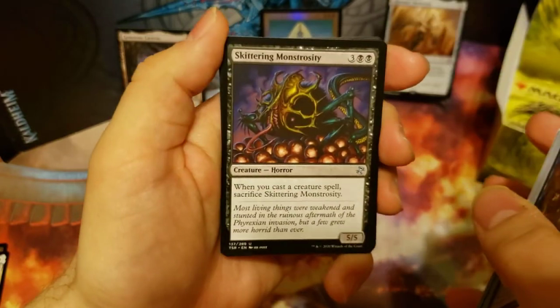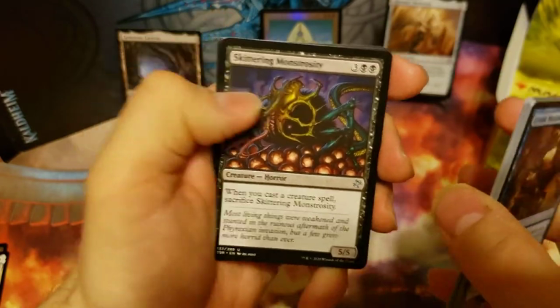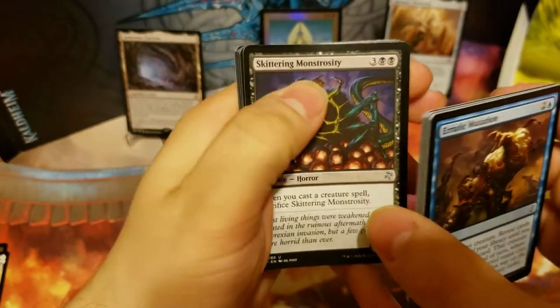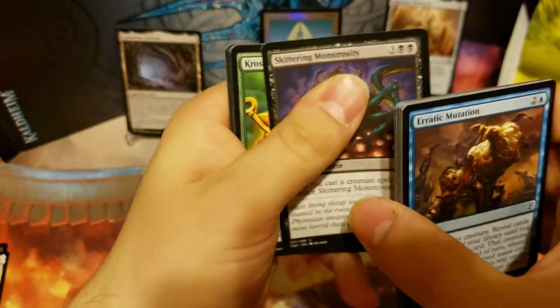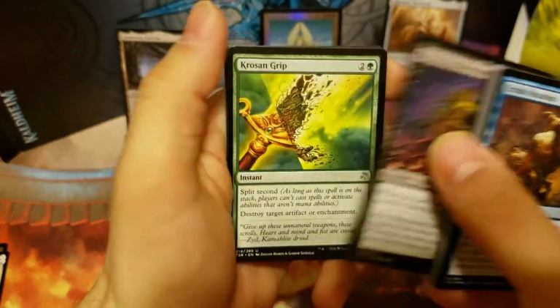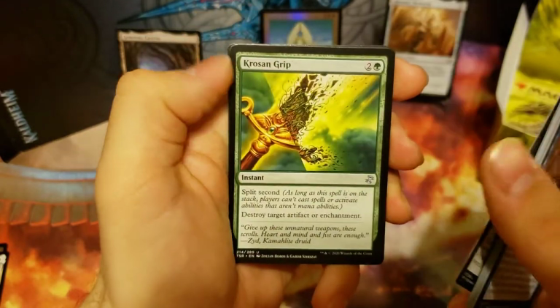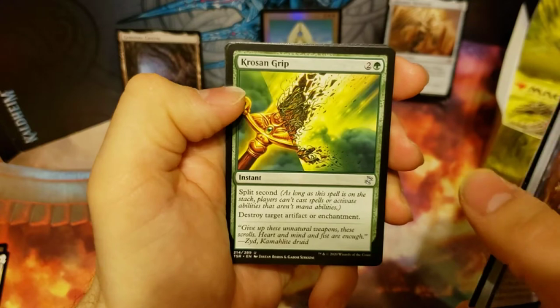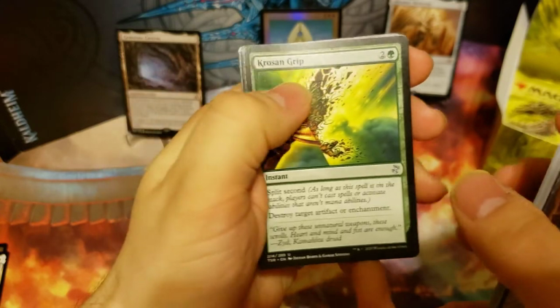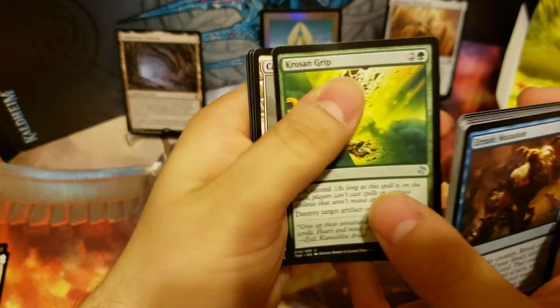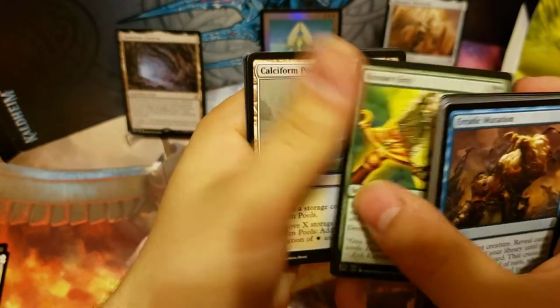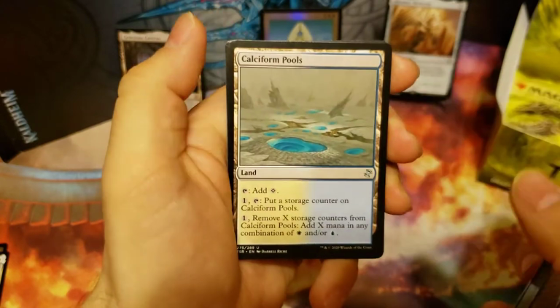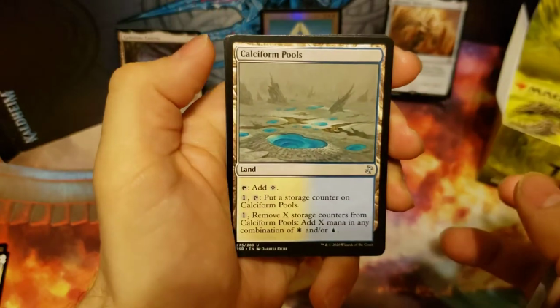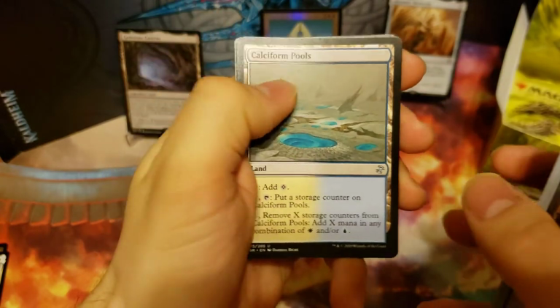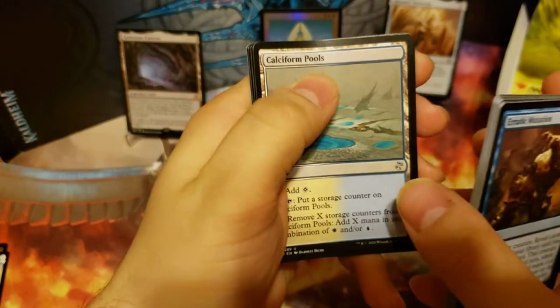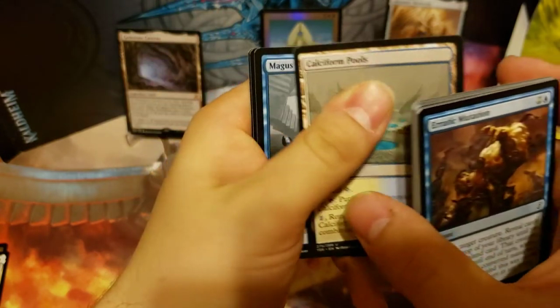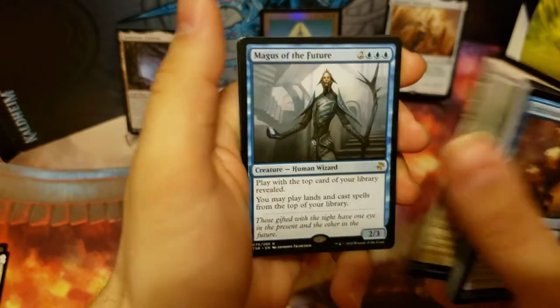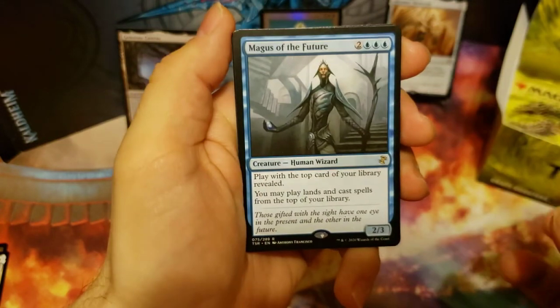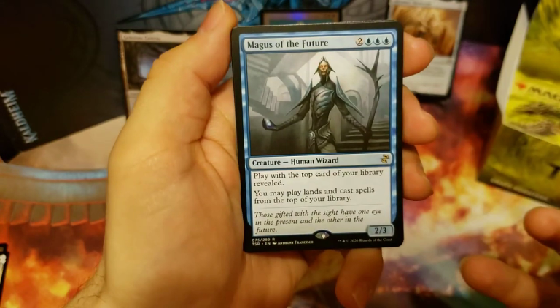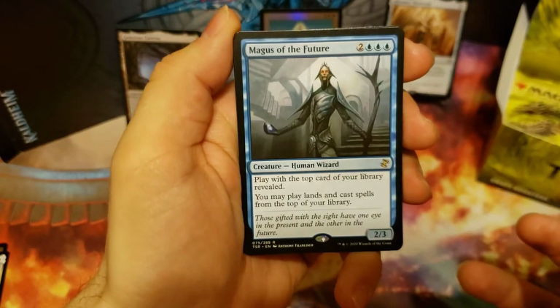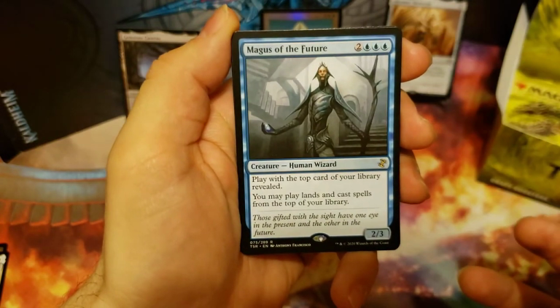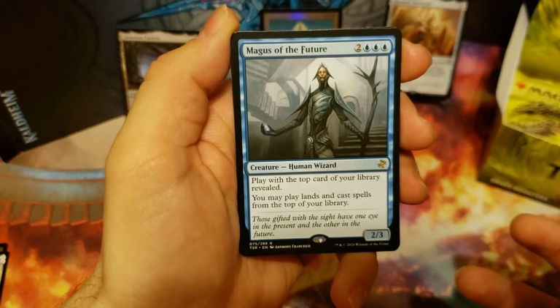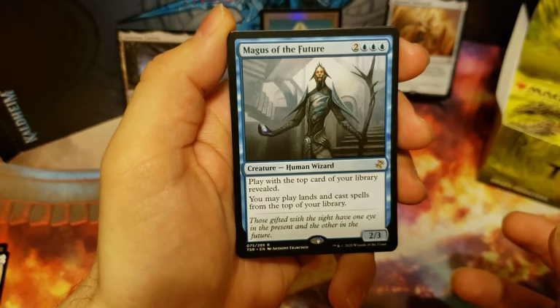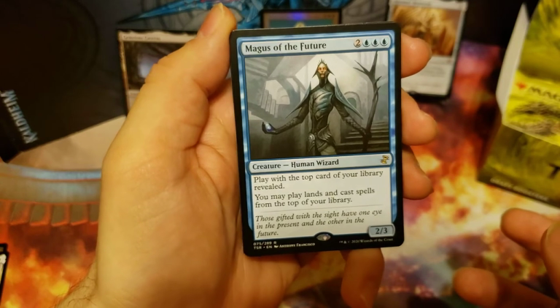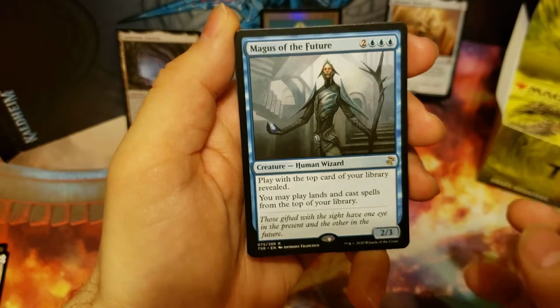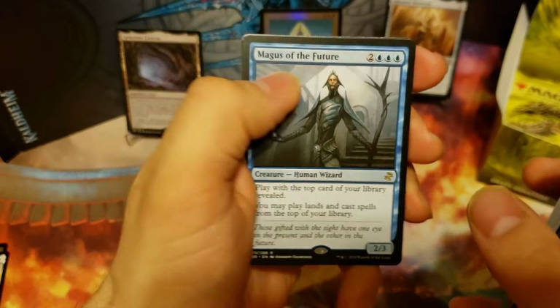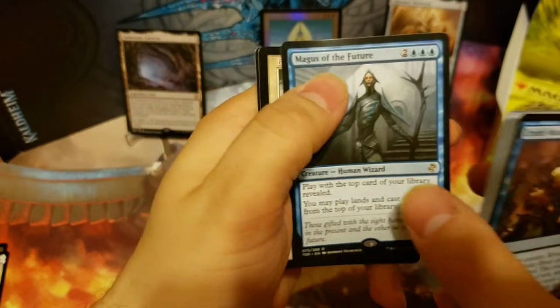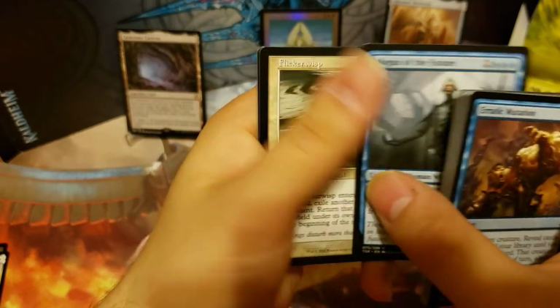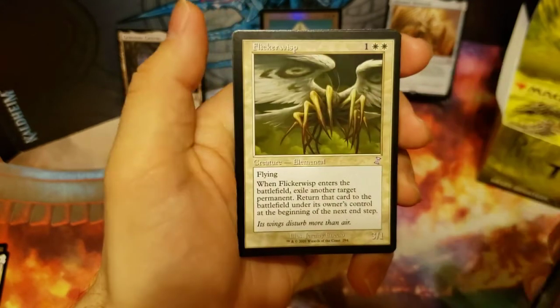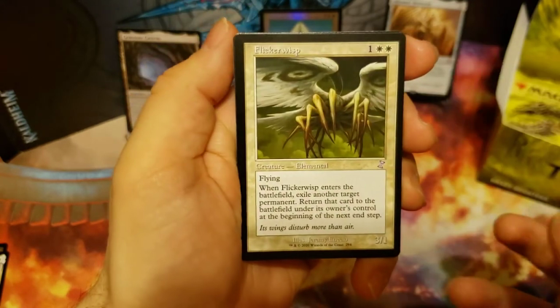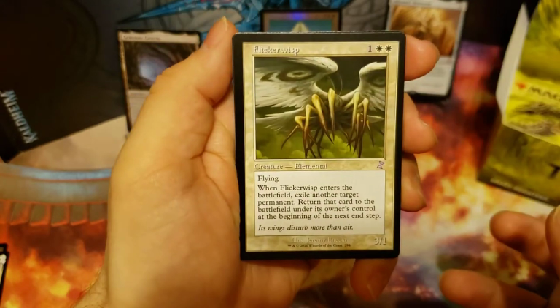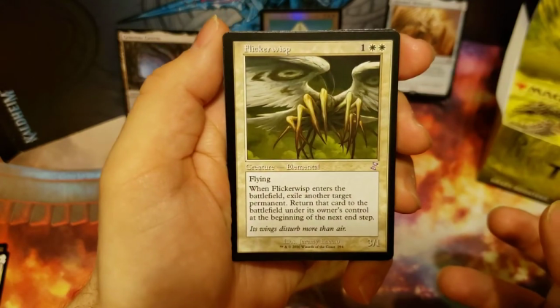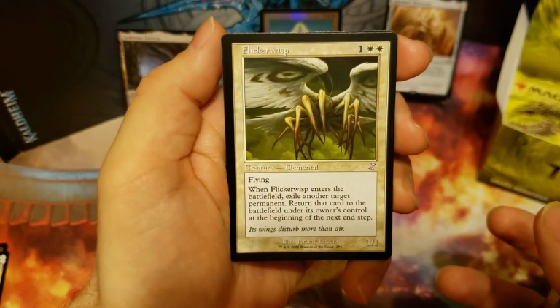We got Skittering Monstrosity and Krosan Grip, Calciform Pools, and we got another Magus — Magus of the Future — and our time-shifted card is a Flickerwisp.